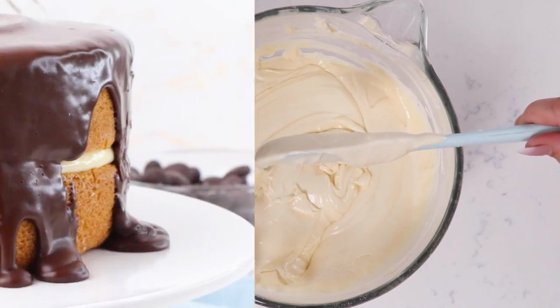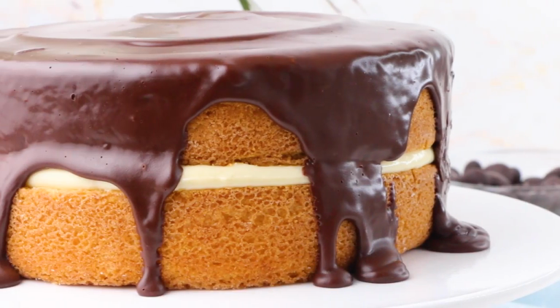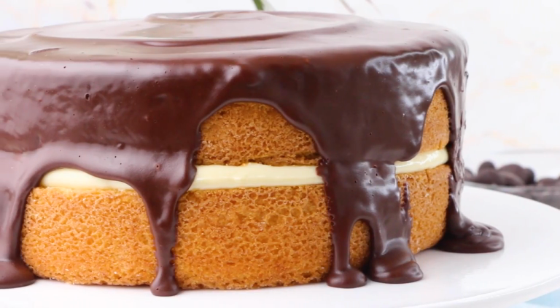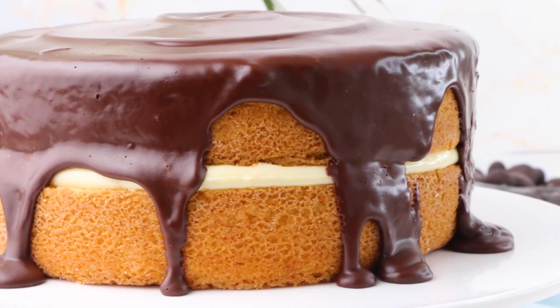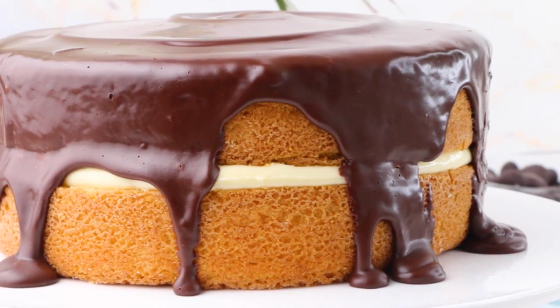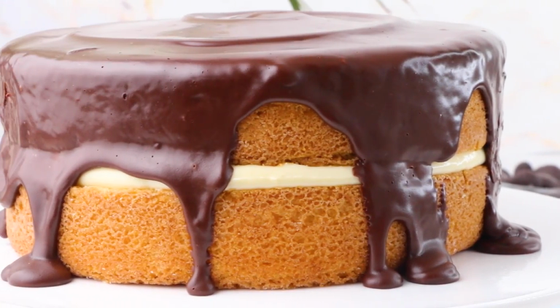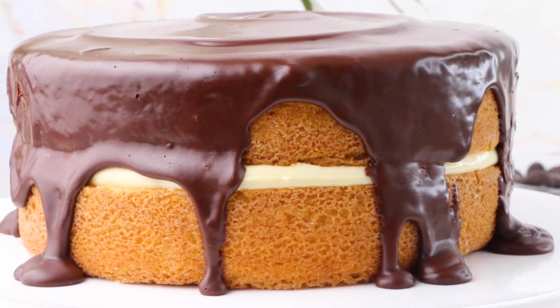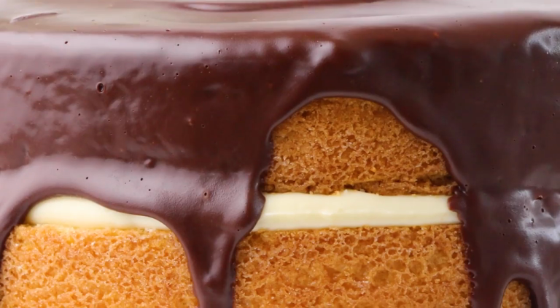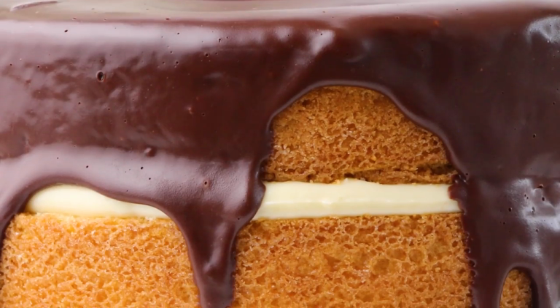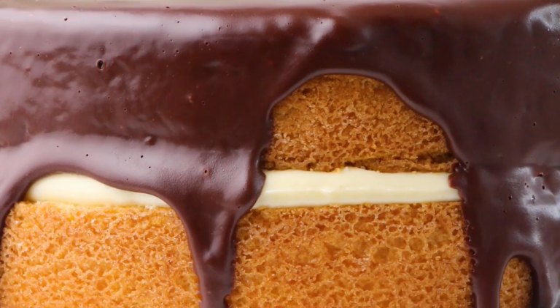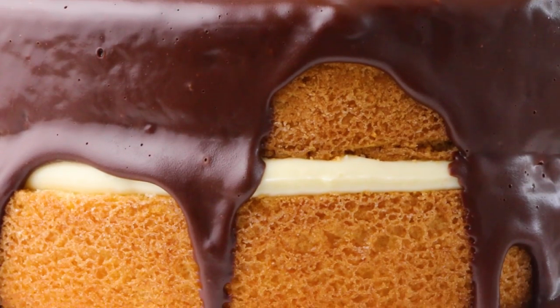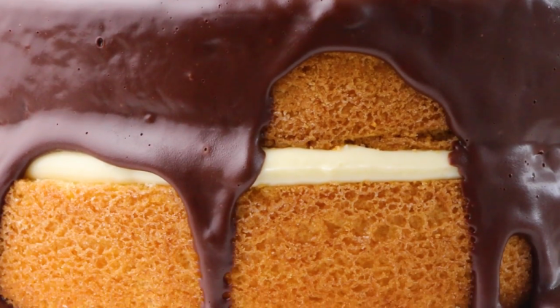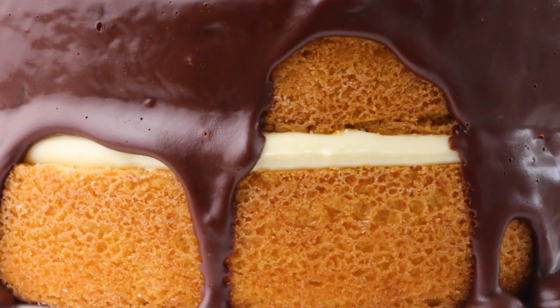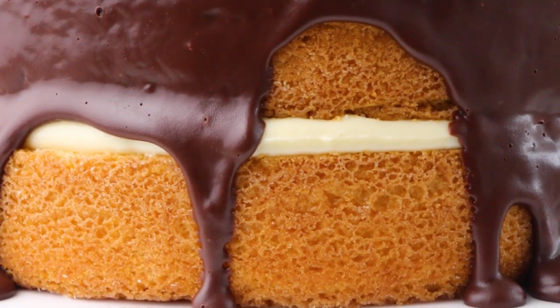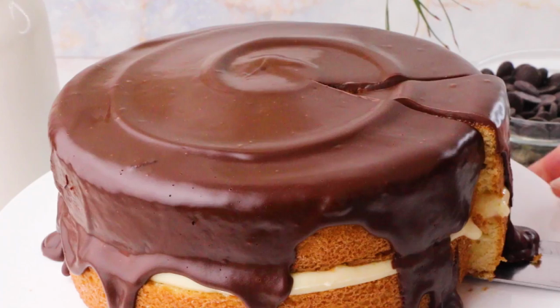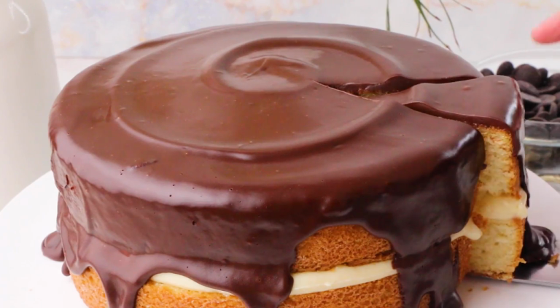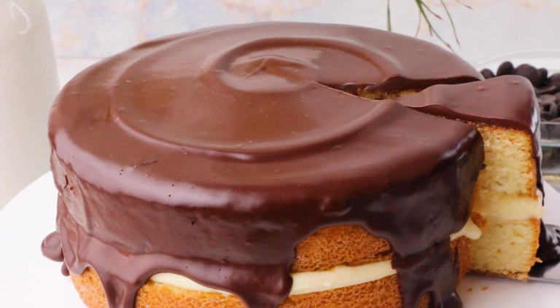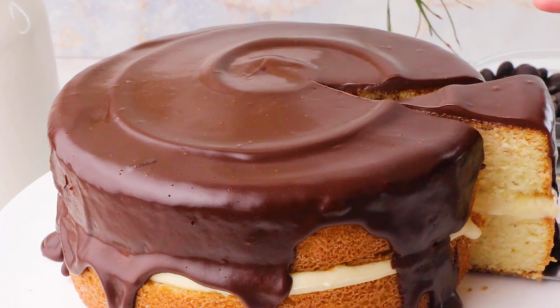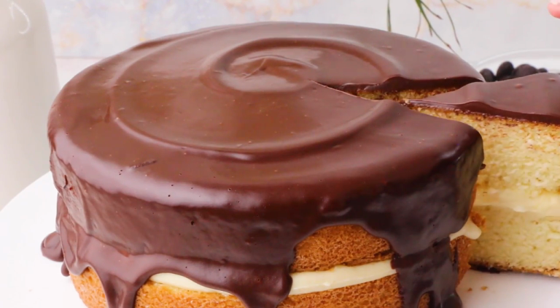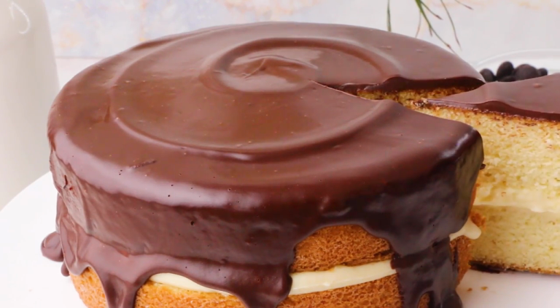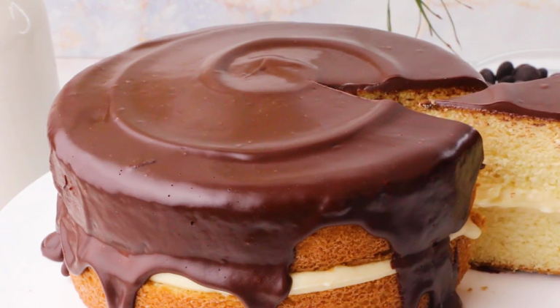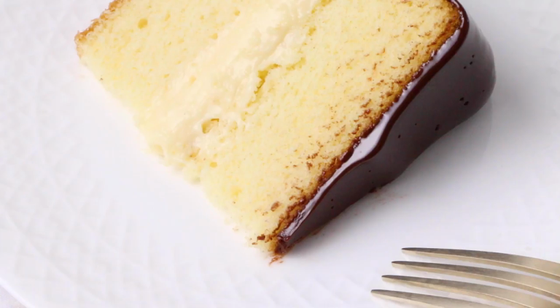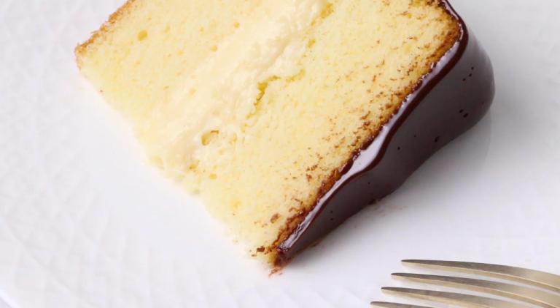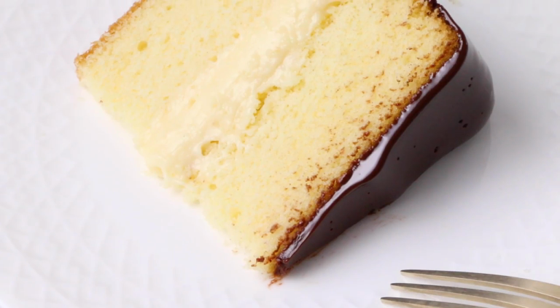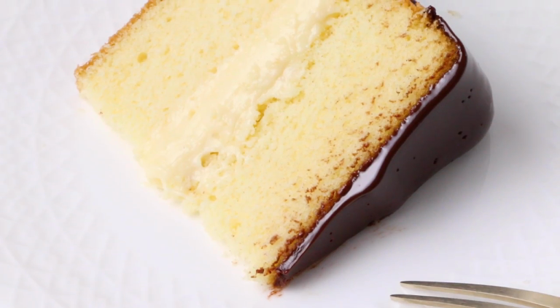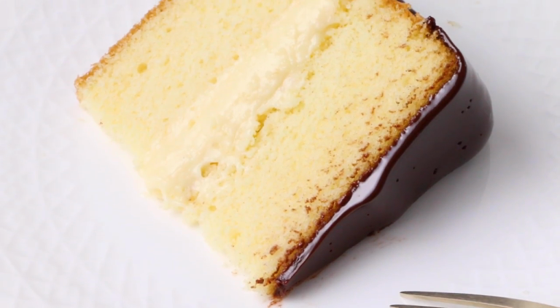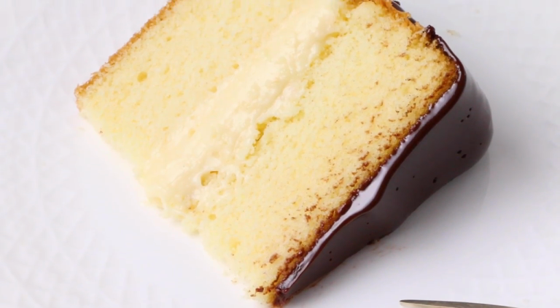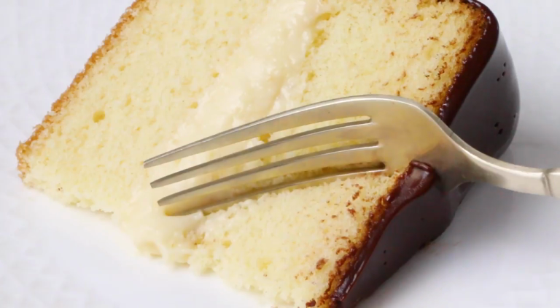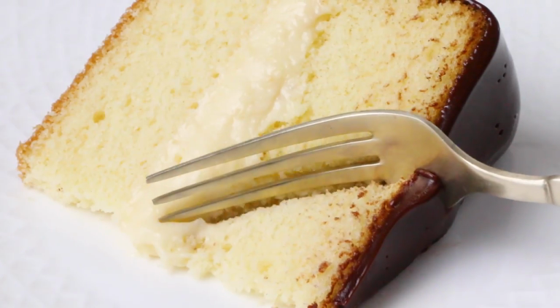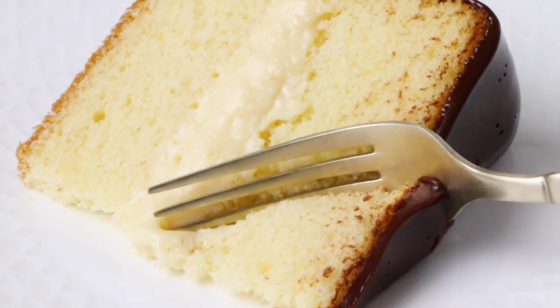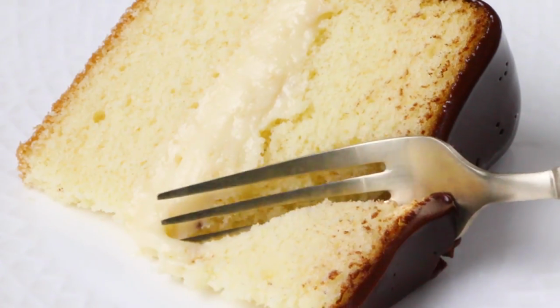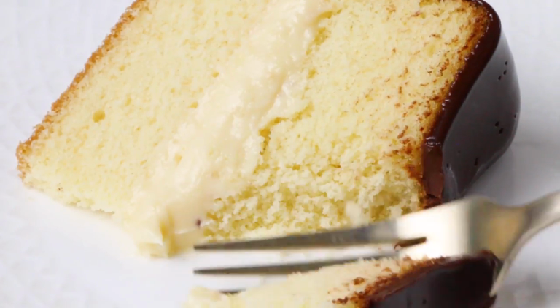Tell me in the comments — have you had Boston cream pie before, and did you like it? And while you're down there, please hit the subscribe button and the little bell so you get a notification every time I come out with a new video.